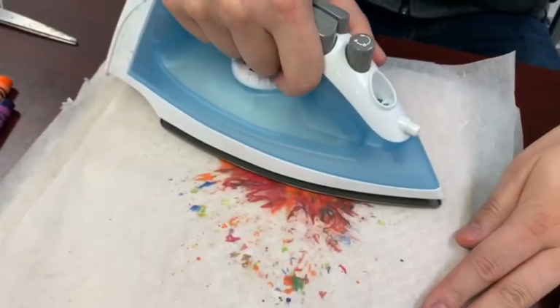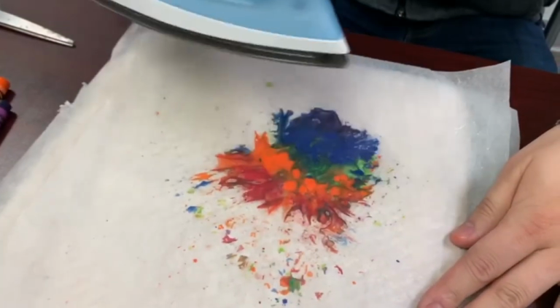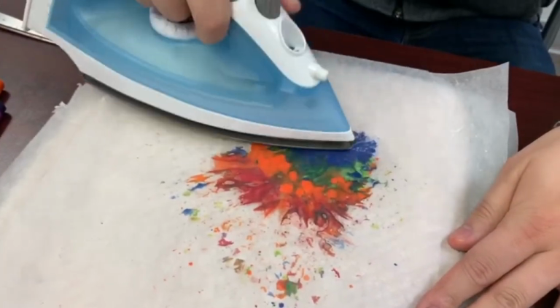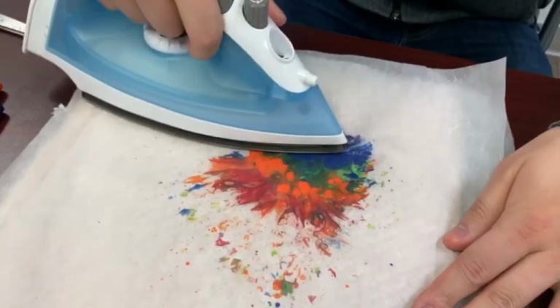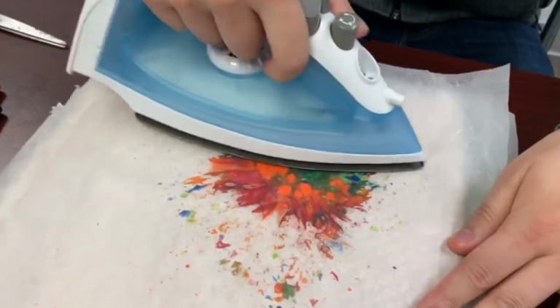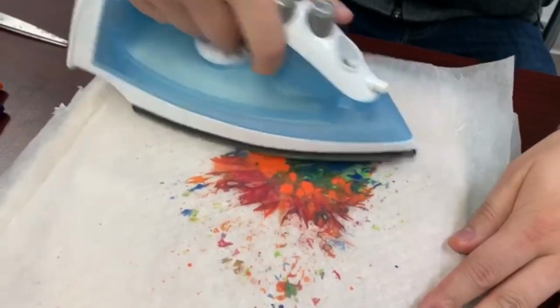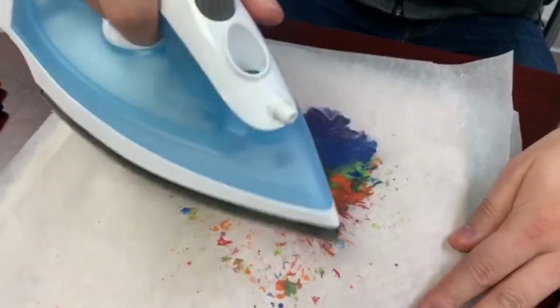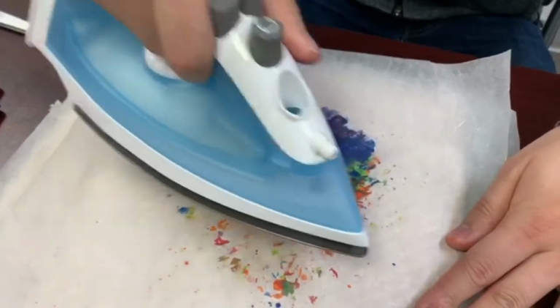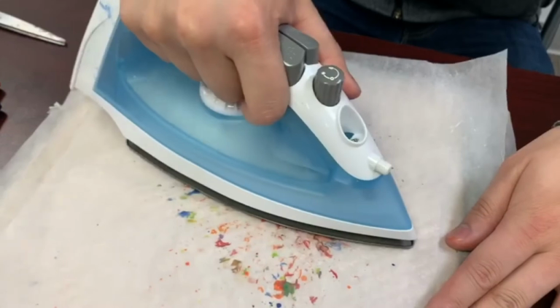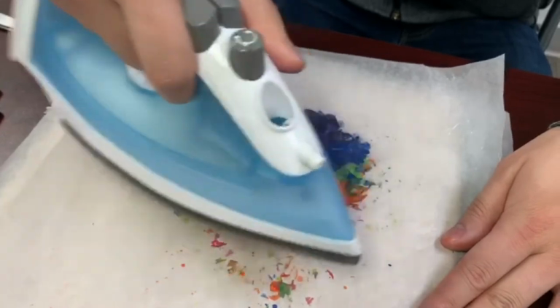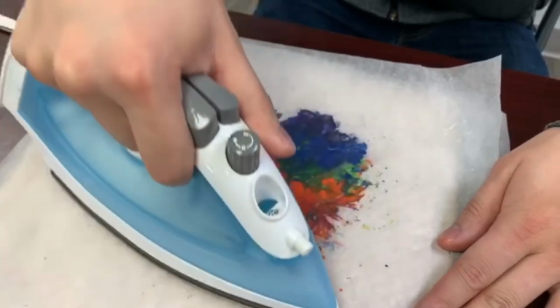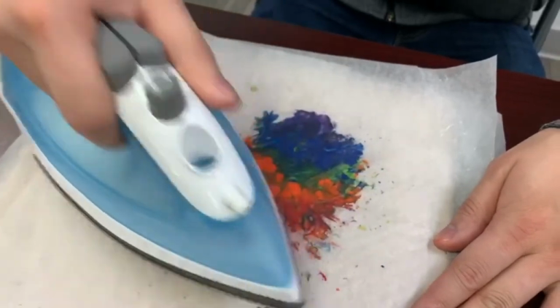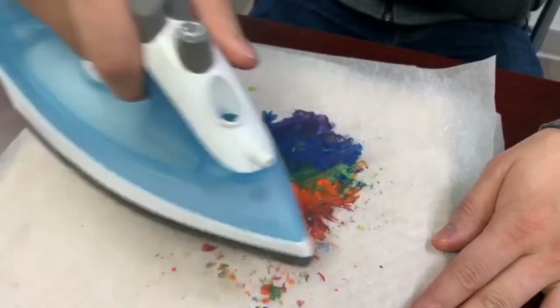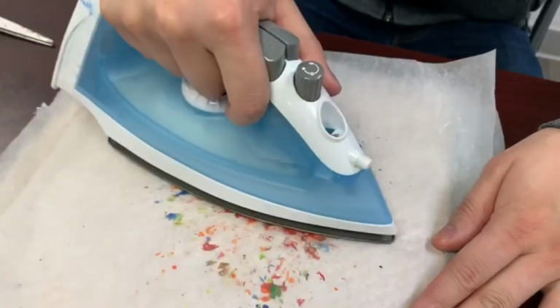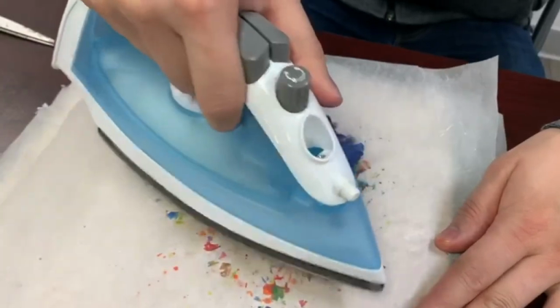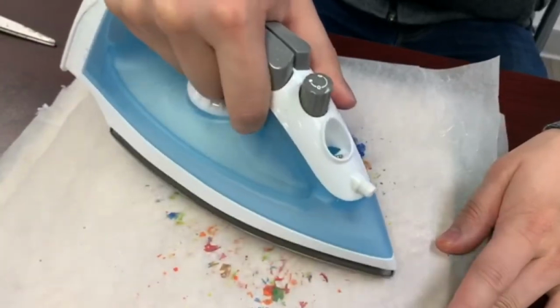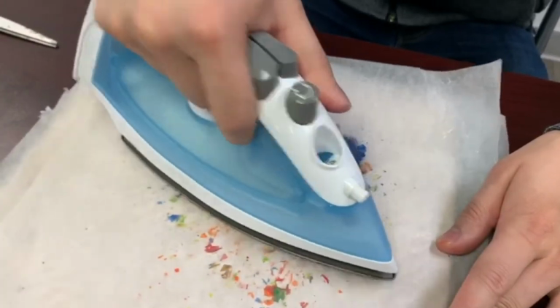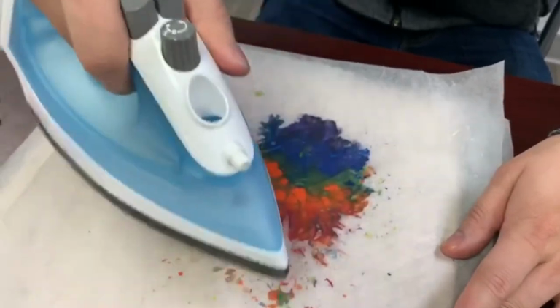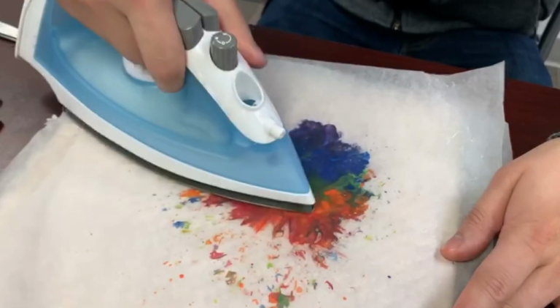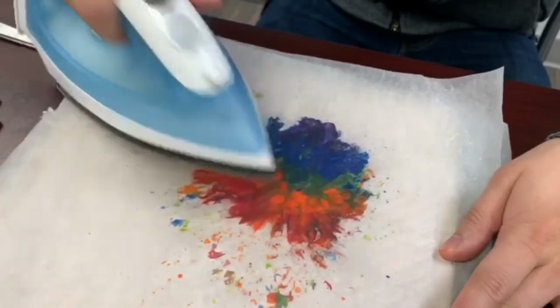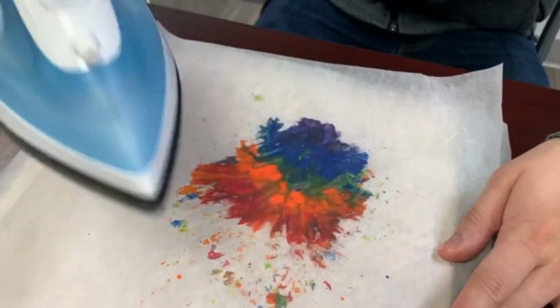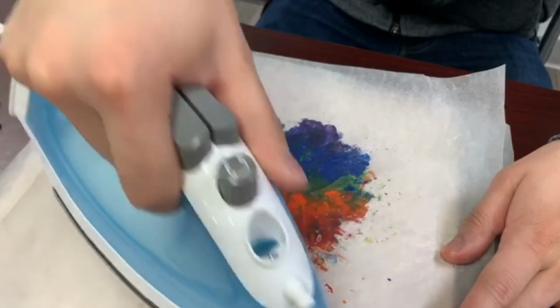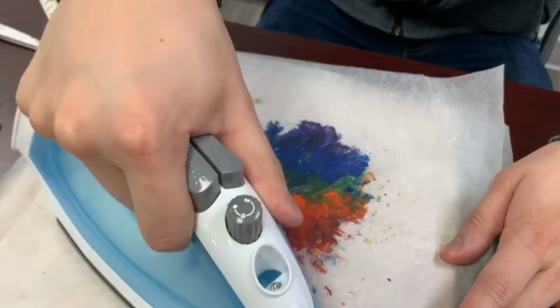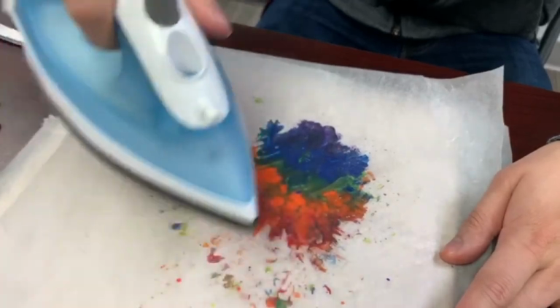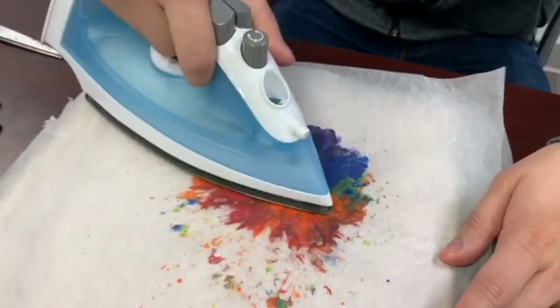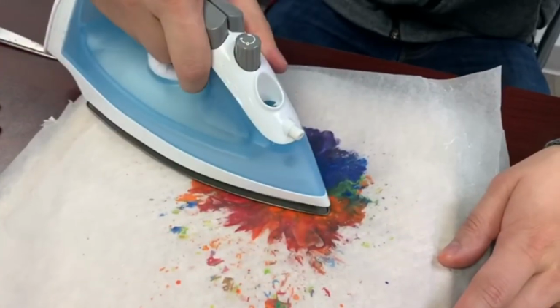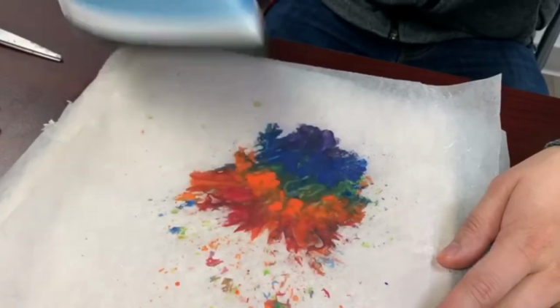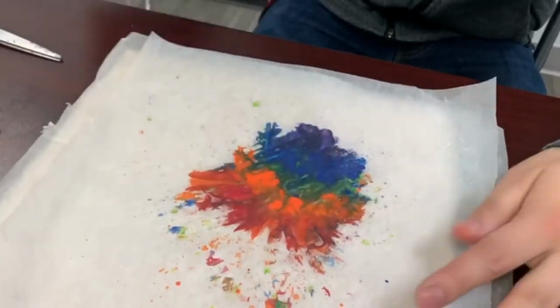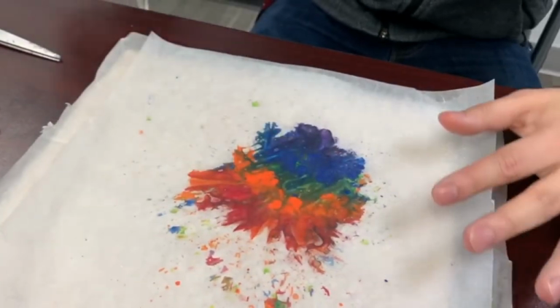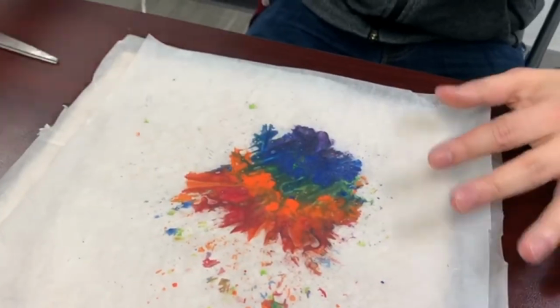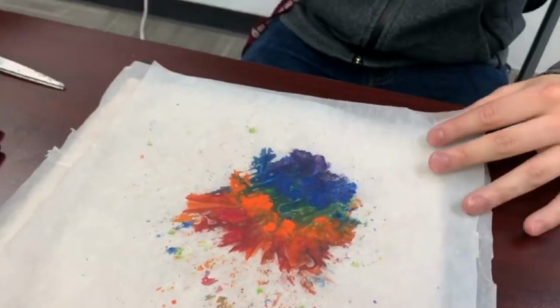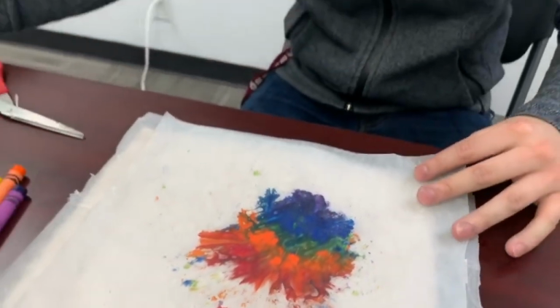Look at all those pretty colors! I didn't get enough yellow, so you can barely see it in there, but I'm thinking it'll mix in with the orange. And there we go!